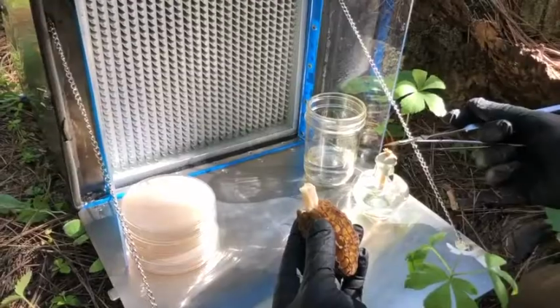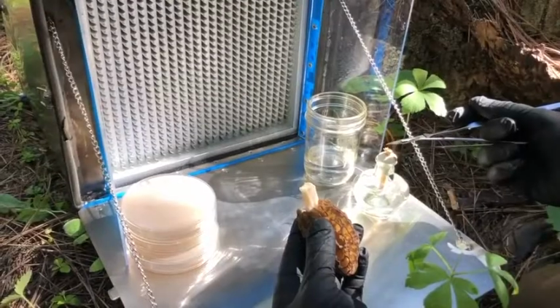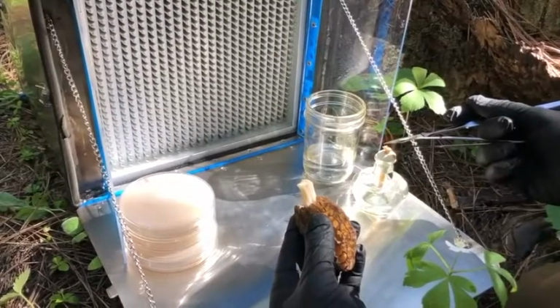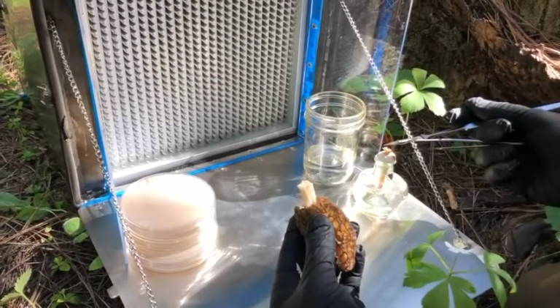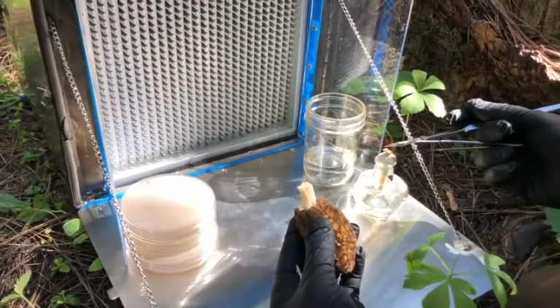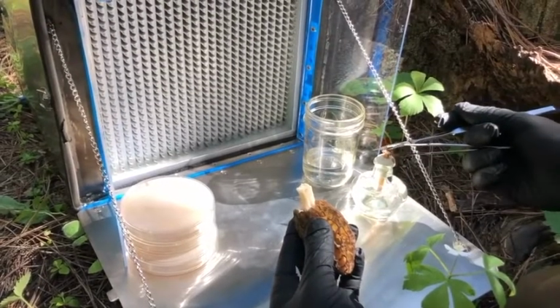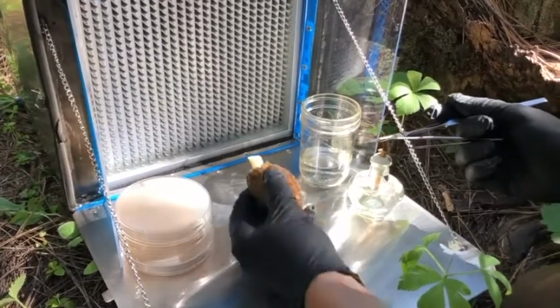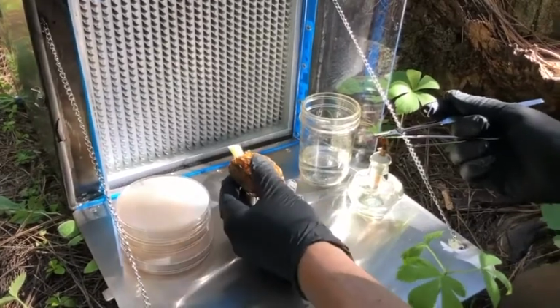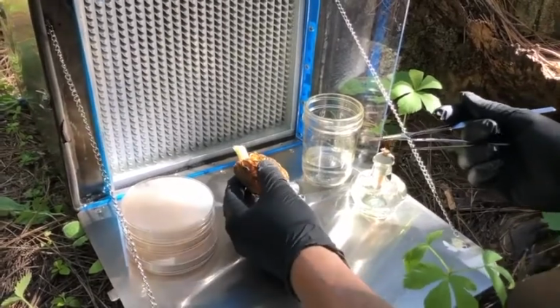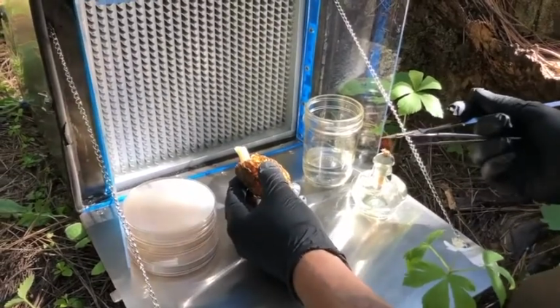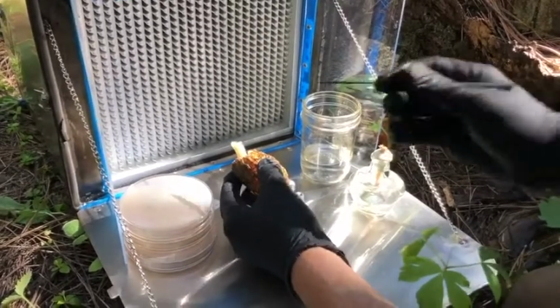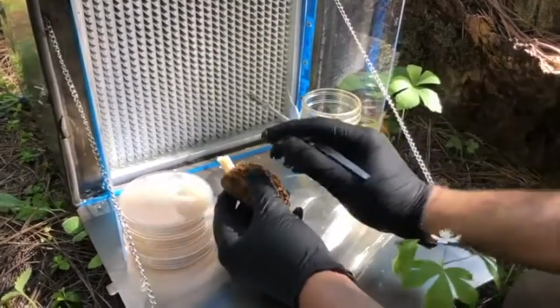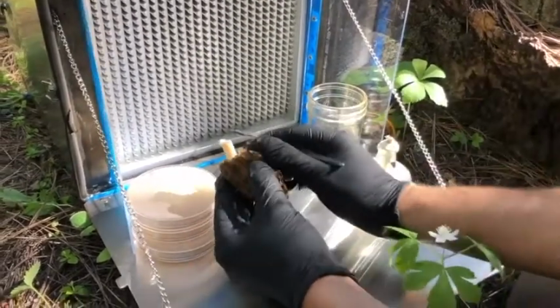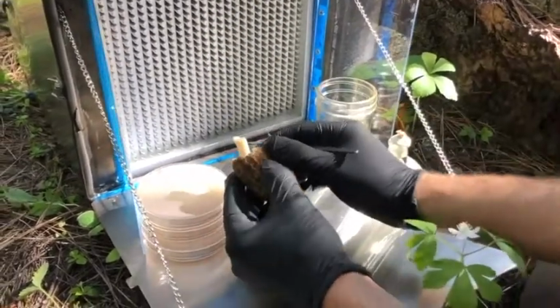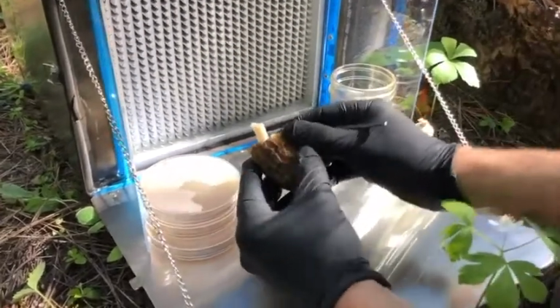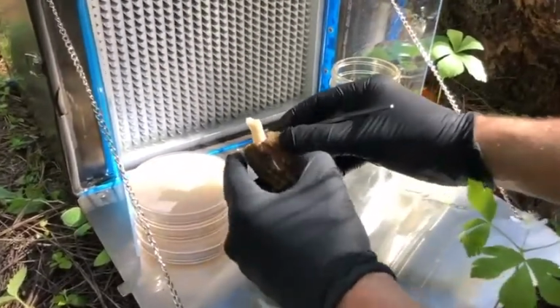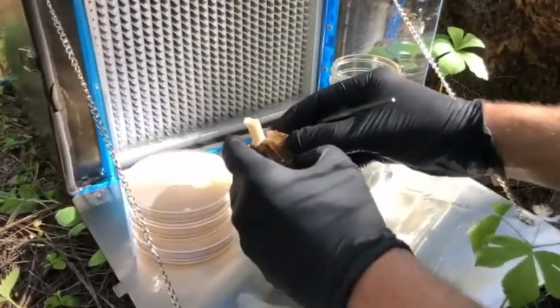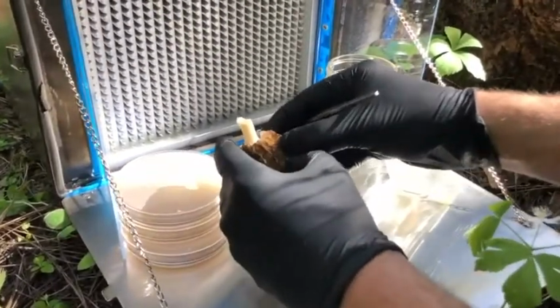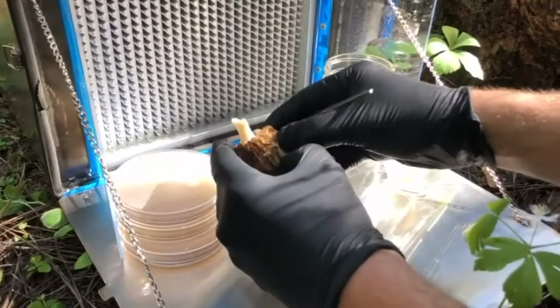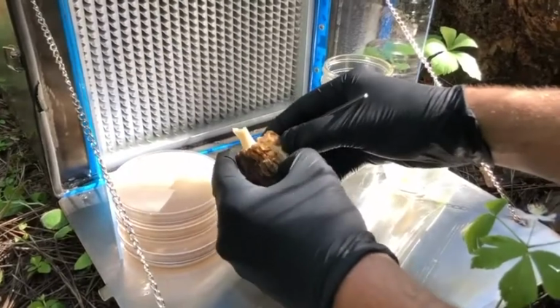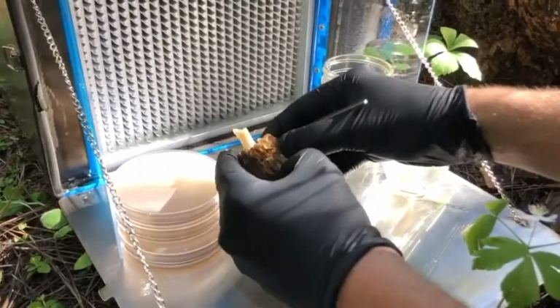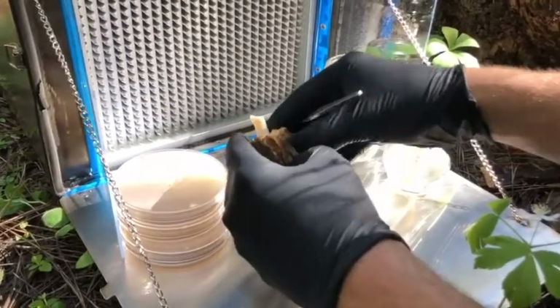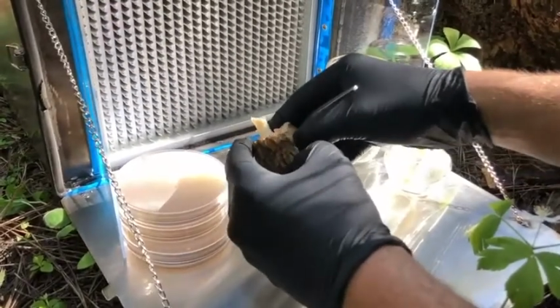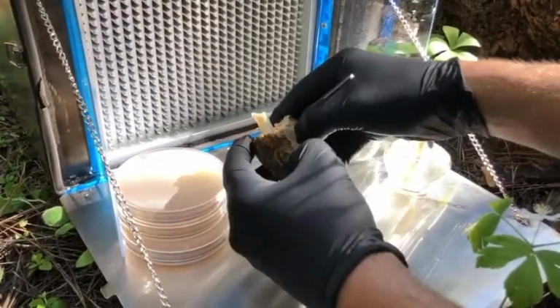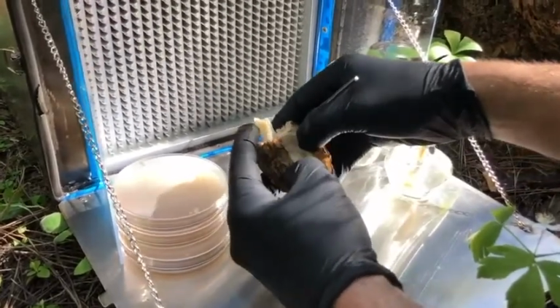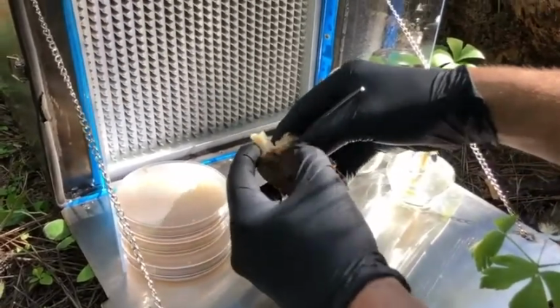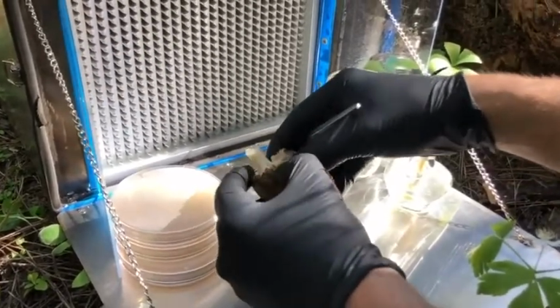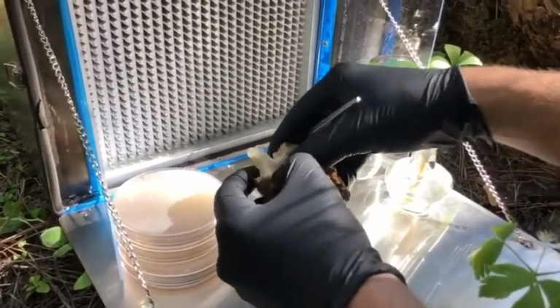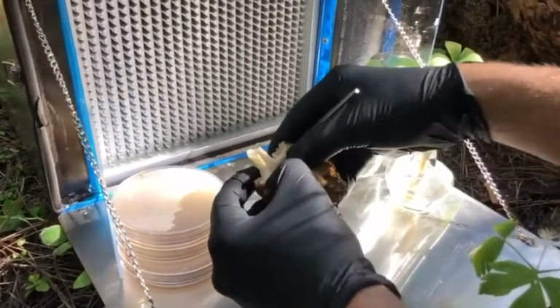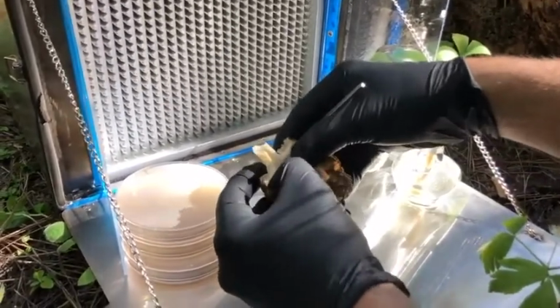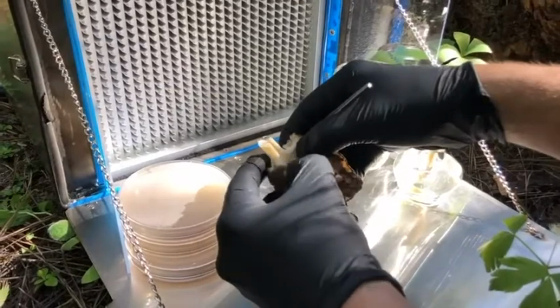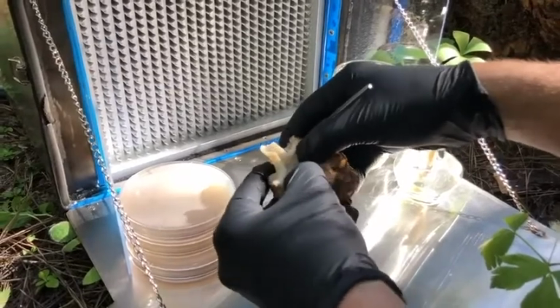My goal is to make this piece of technology accessible to everyone. I want to make it so that anybody on a tight budget can still afford the basic resources necessary to perform all kinds of really important citizen science.